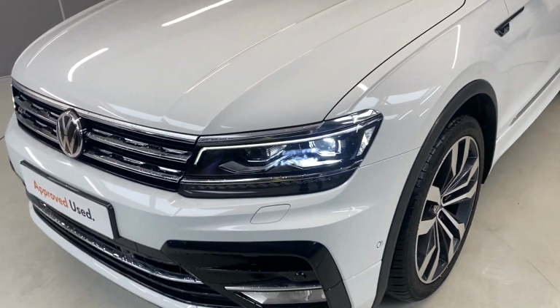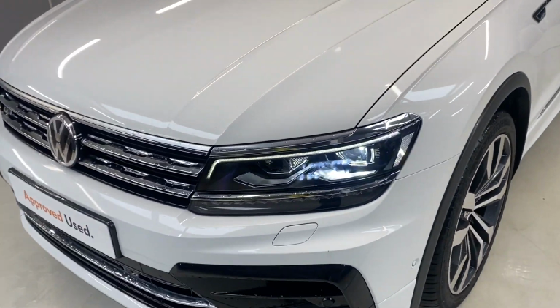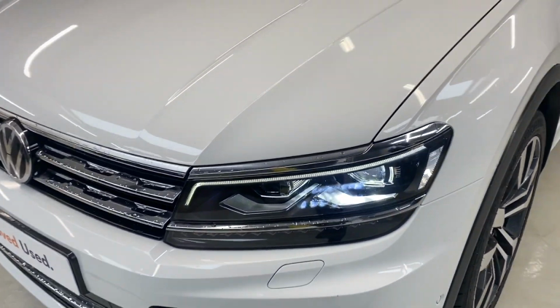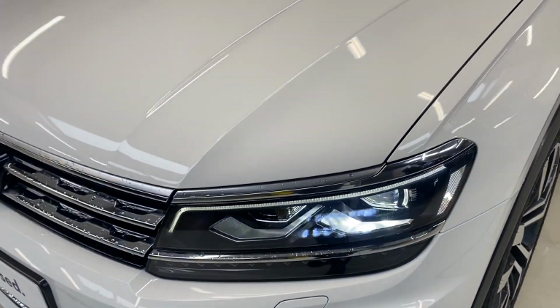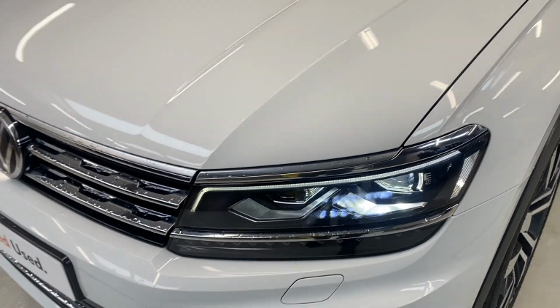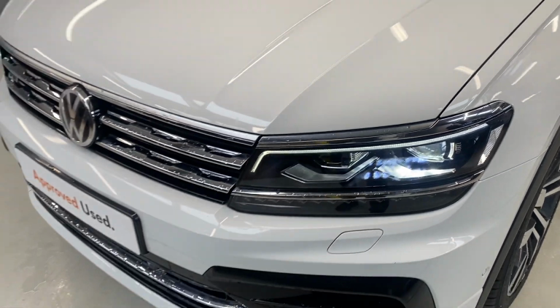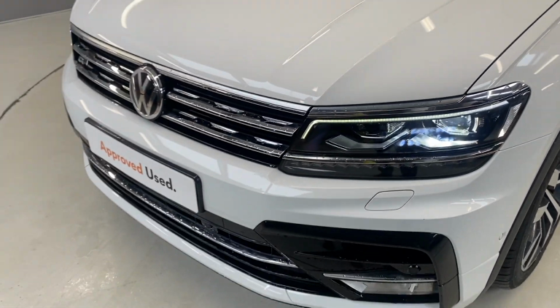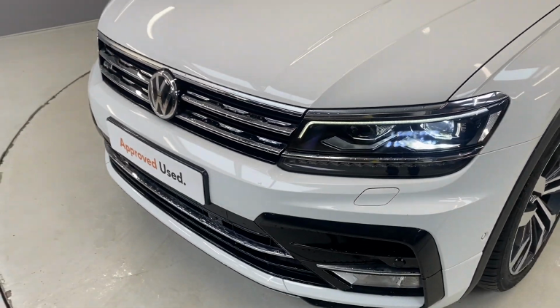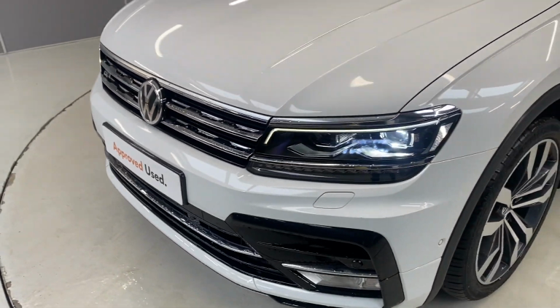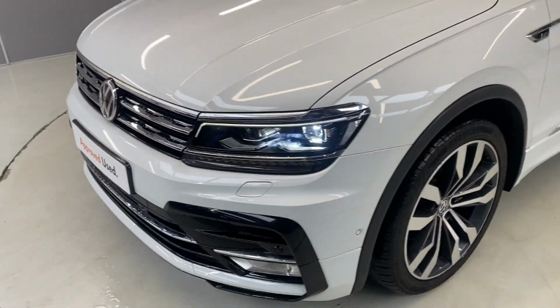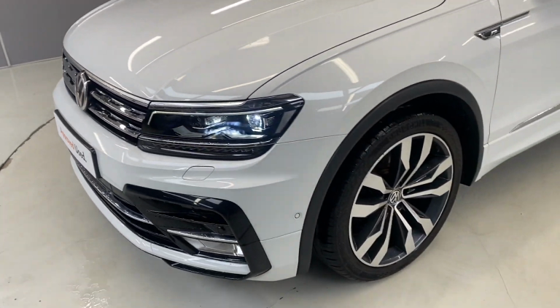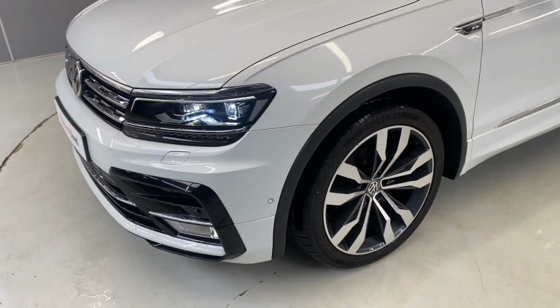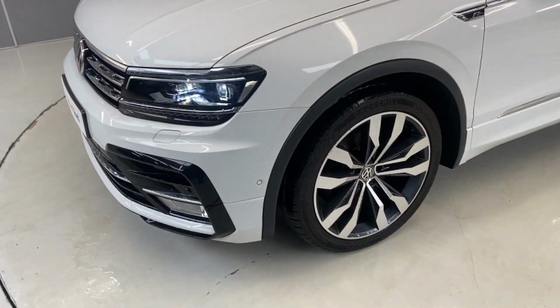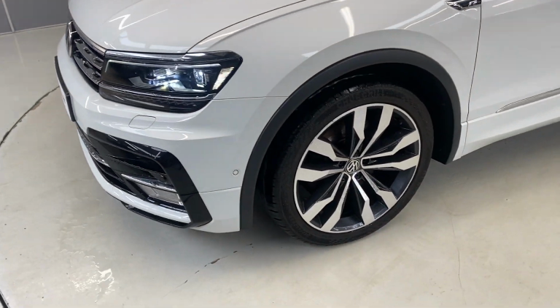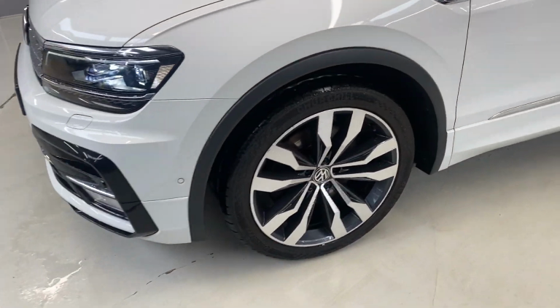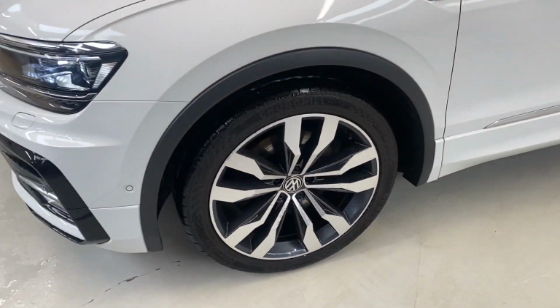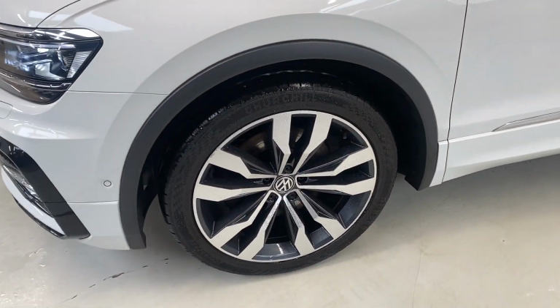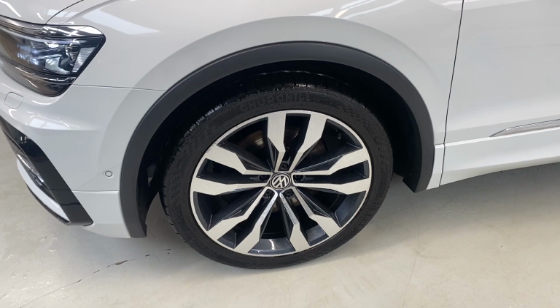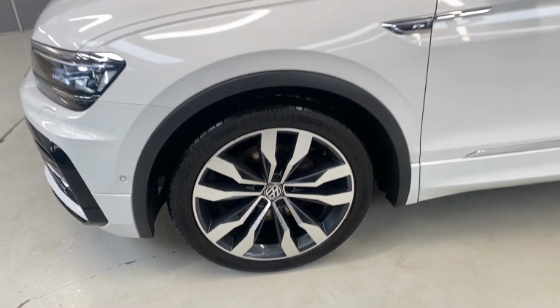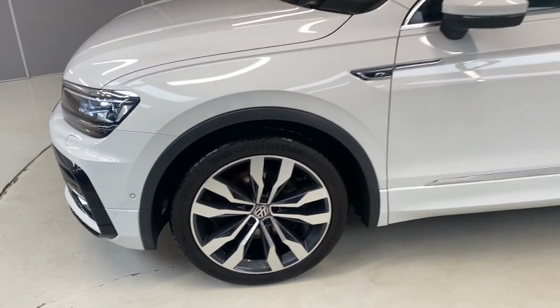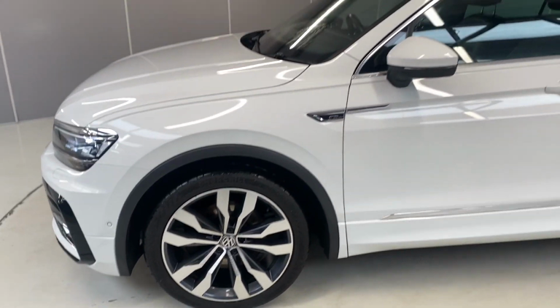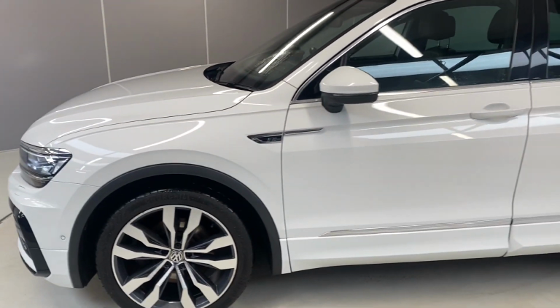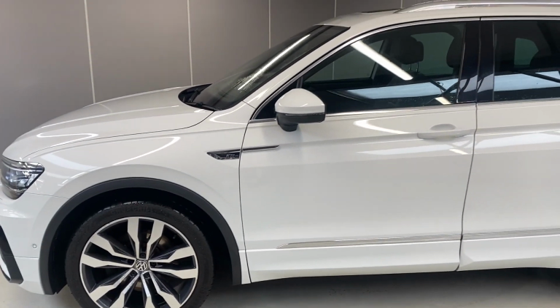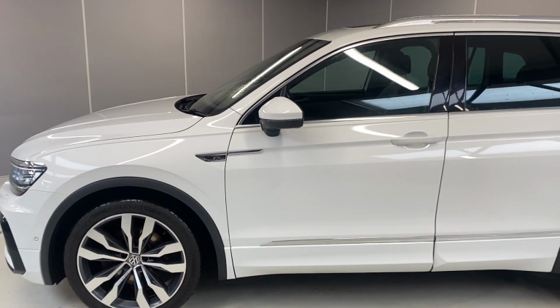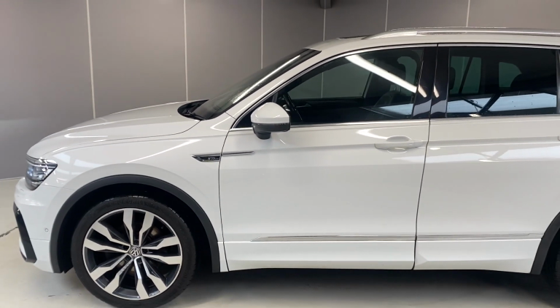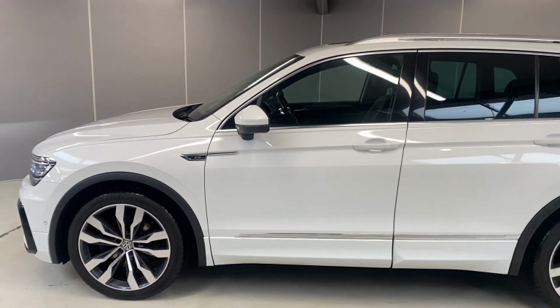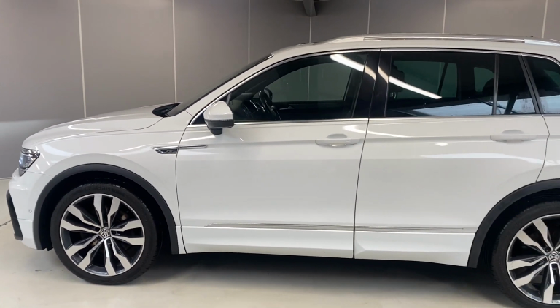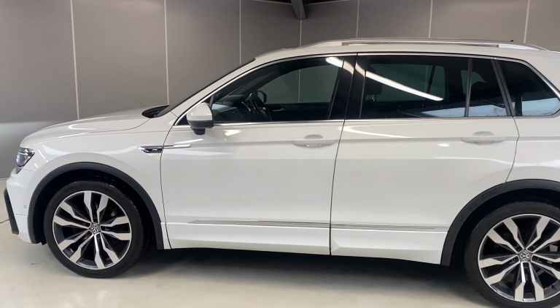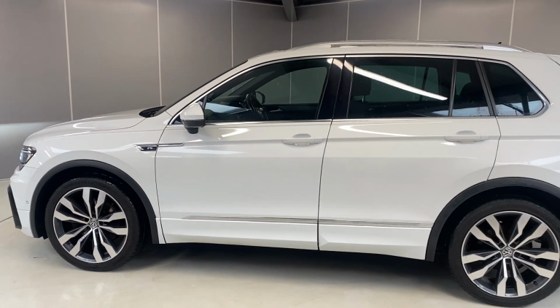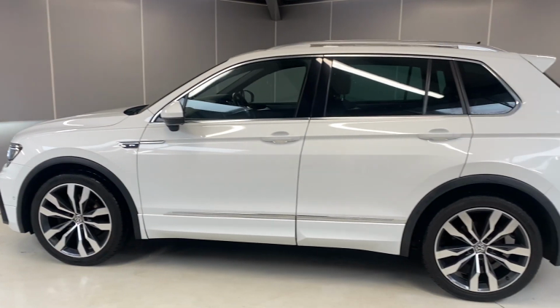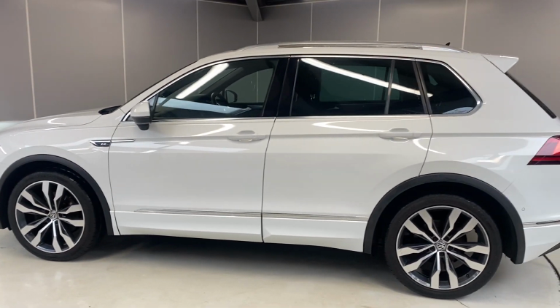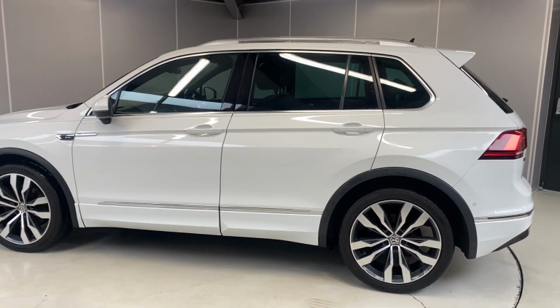Up at the front we've got the LED headlights, front parking sensors, and the 20-inch Suzuka alloy wheels which are diamond cut.